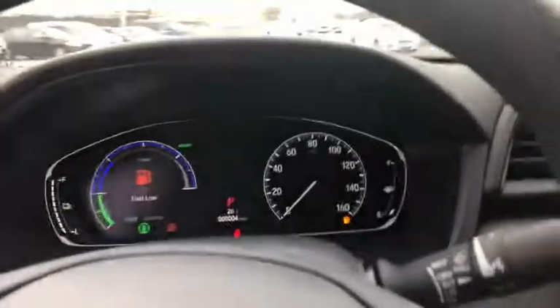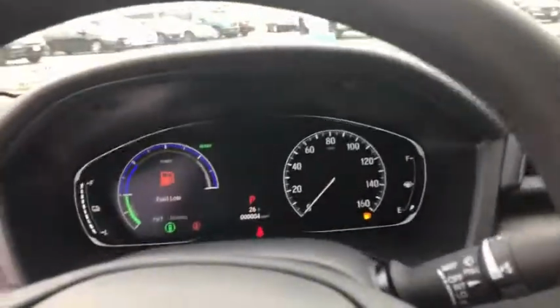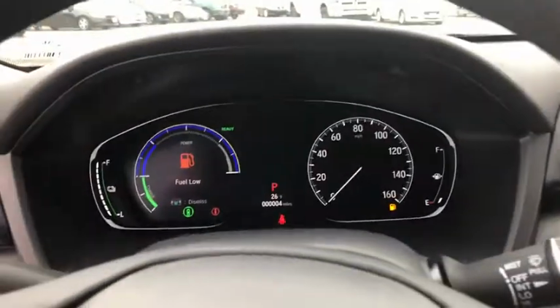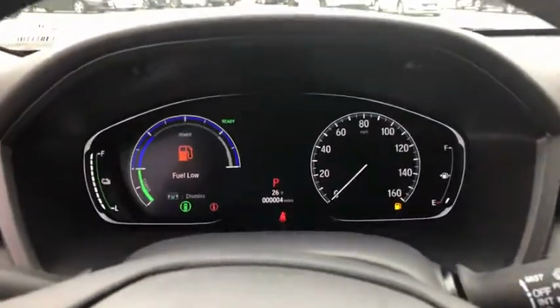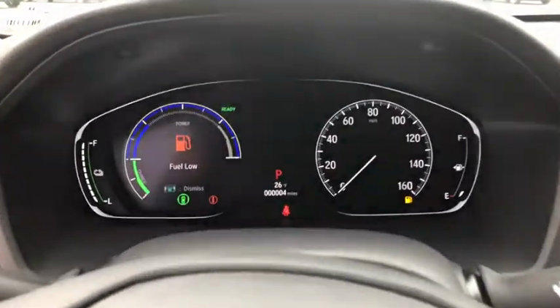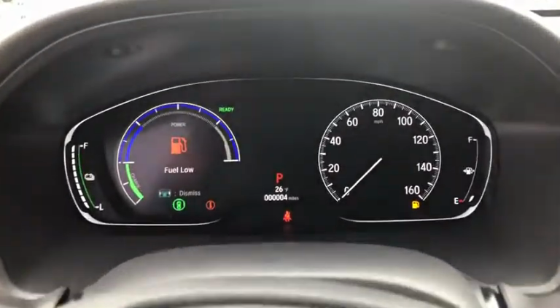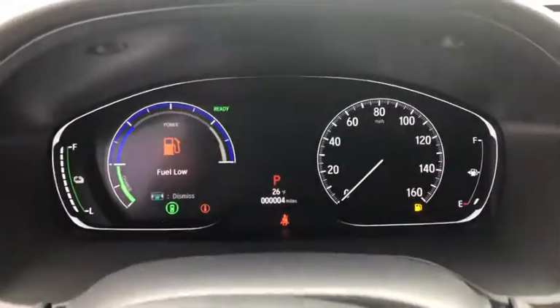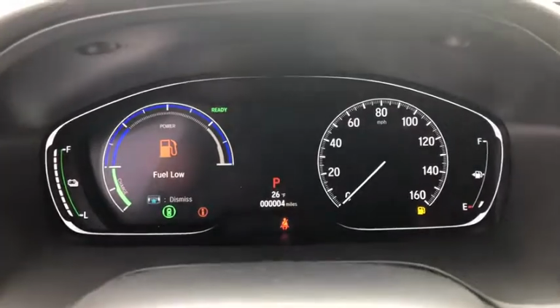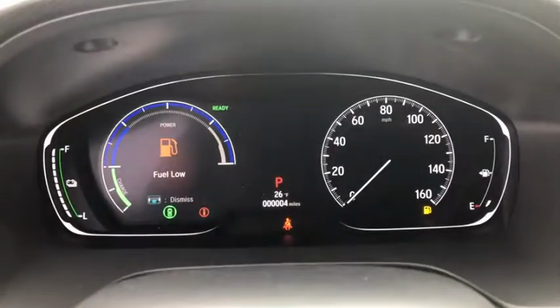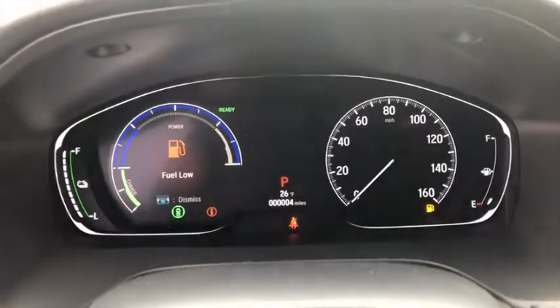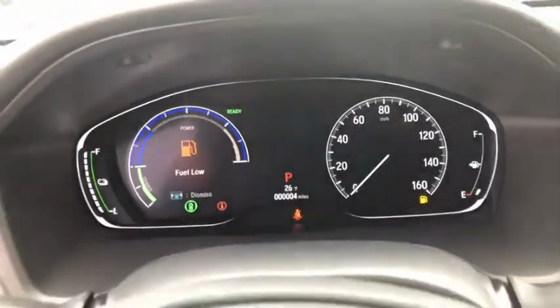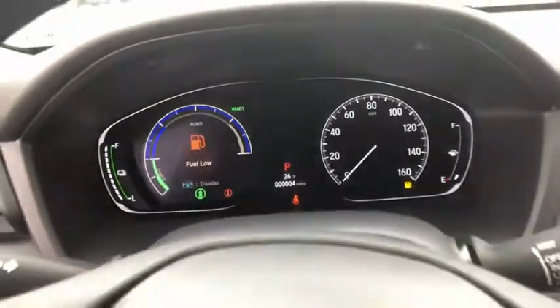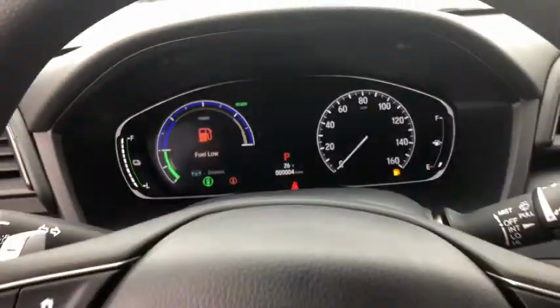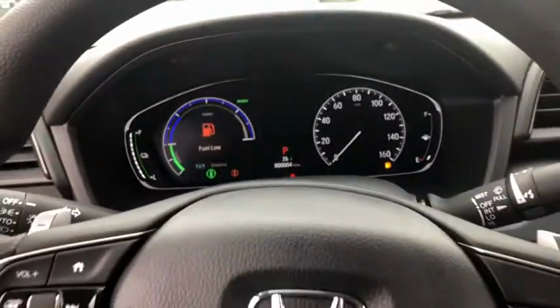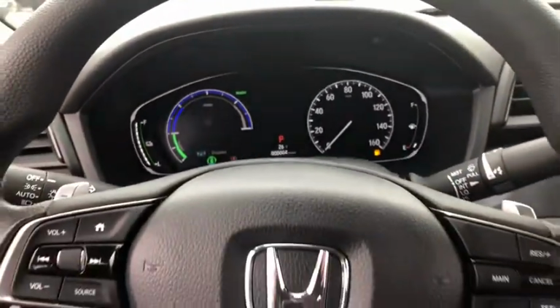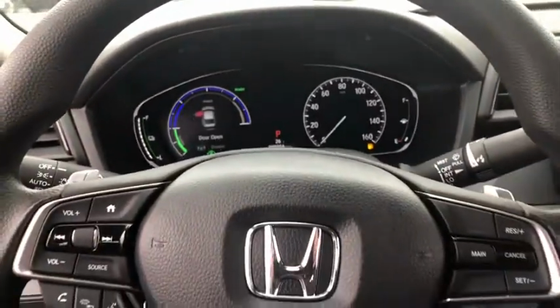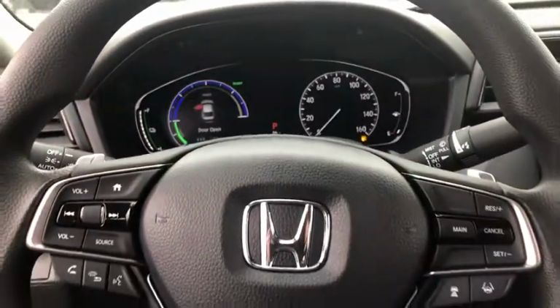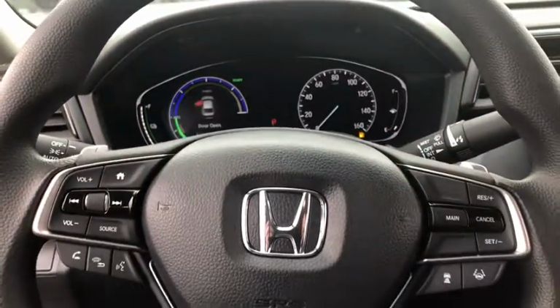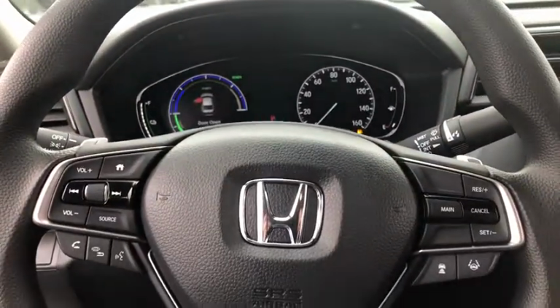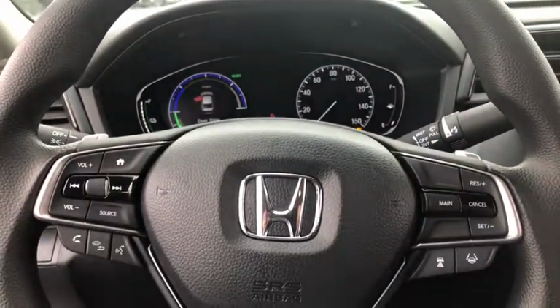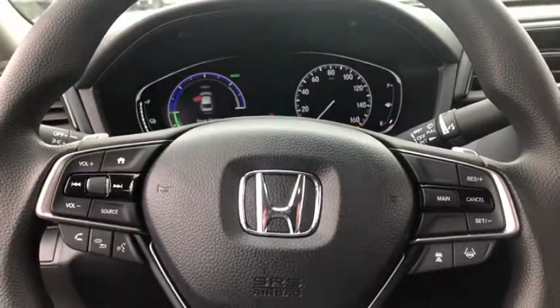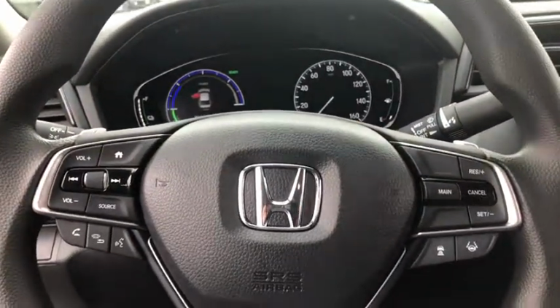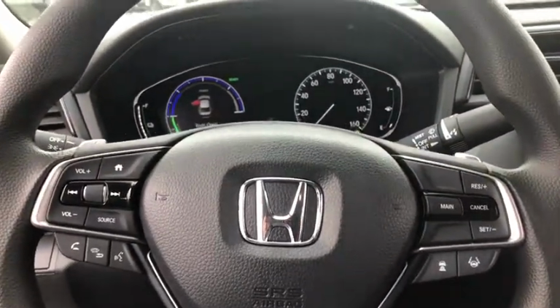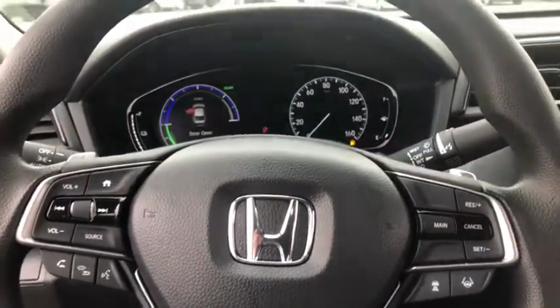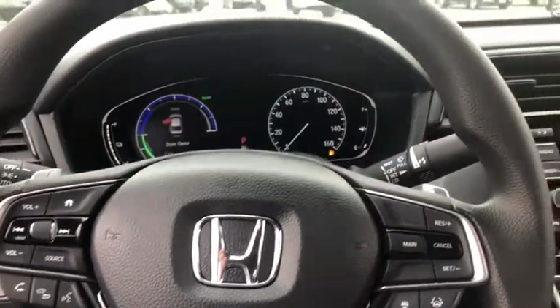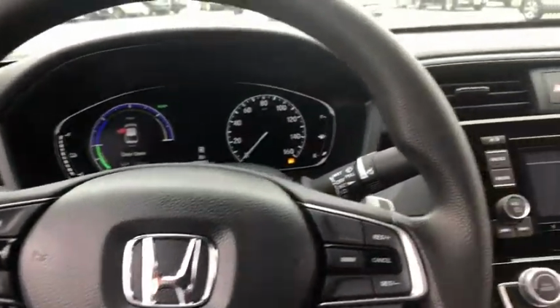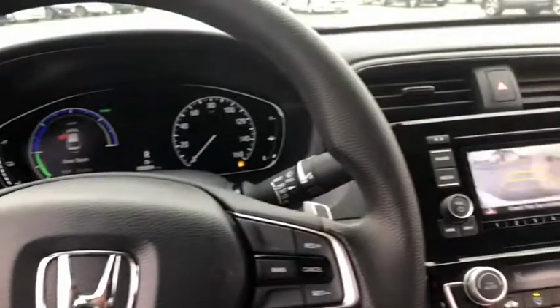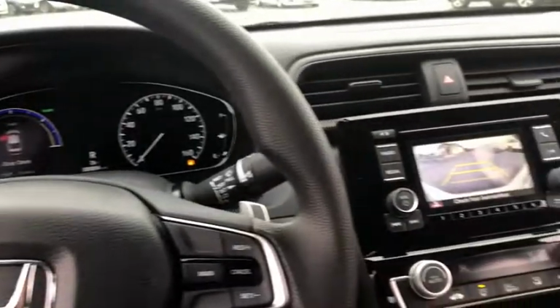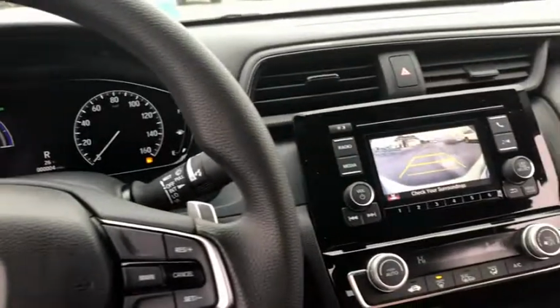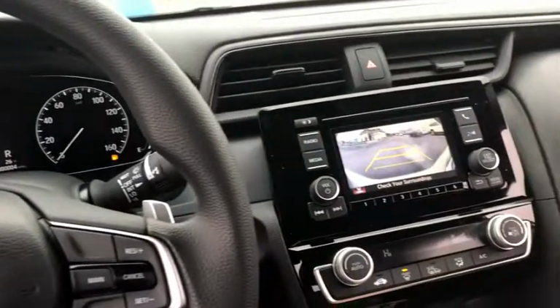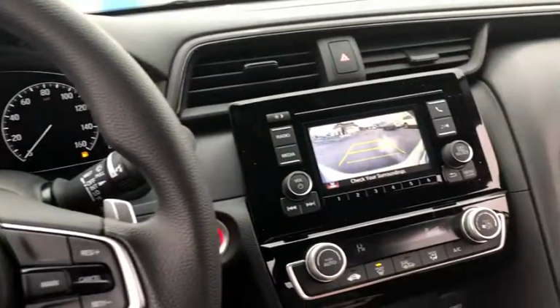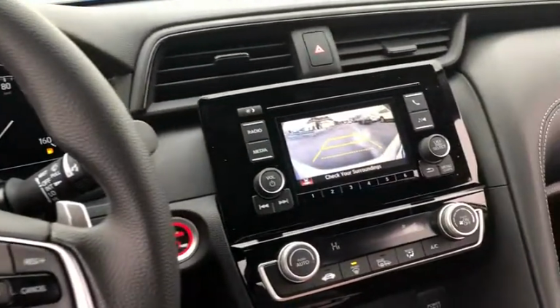Brake assist, panic alarm, front reading lamps, driver vanity mirror, tilt steering wheel, front bucket seat, passenger vanity mirror, speed control.